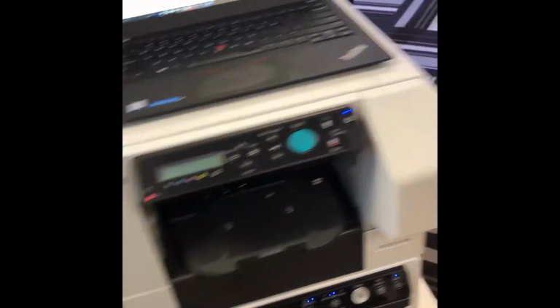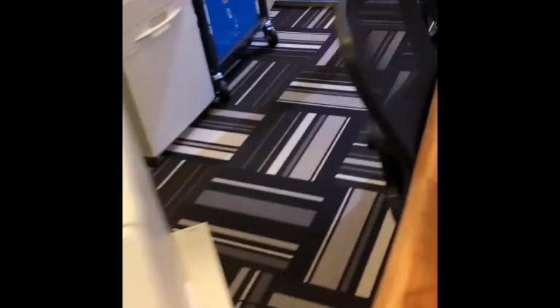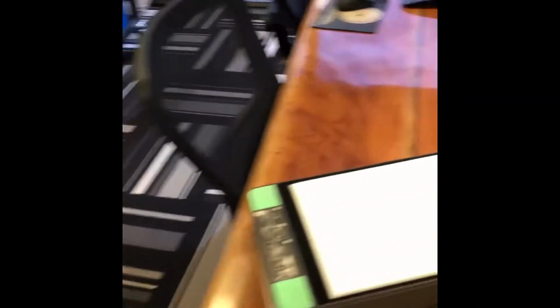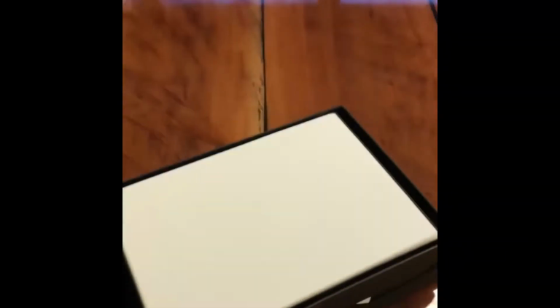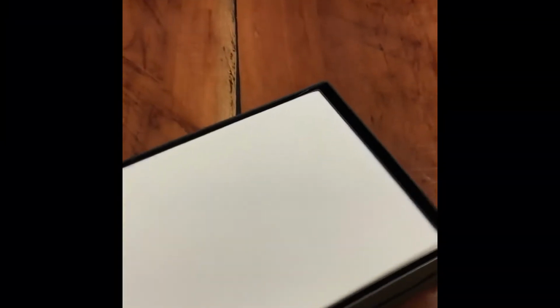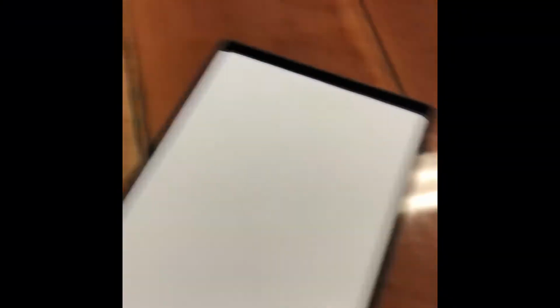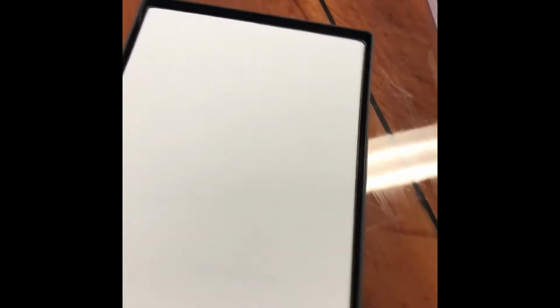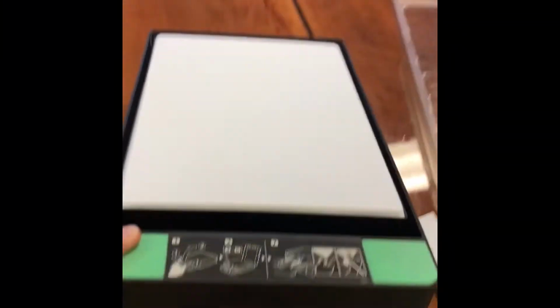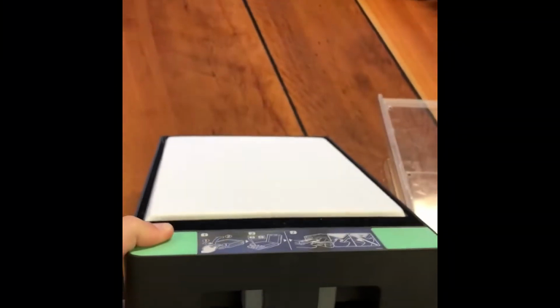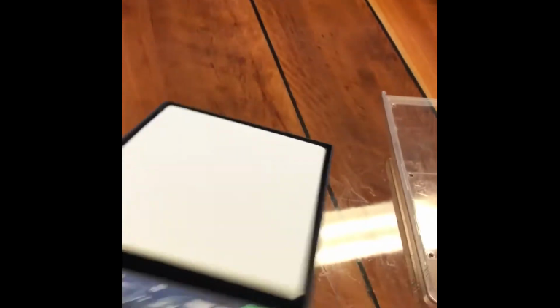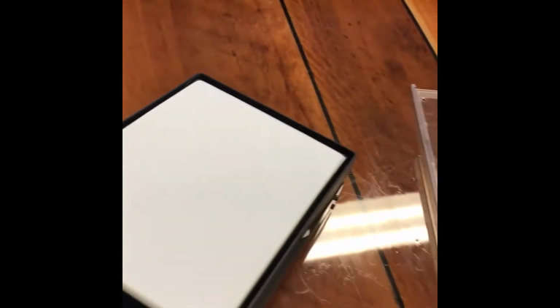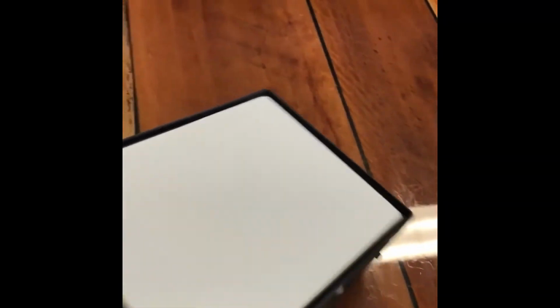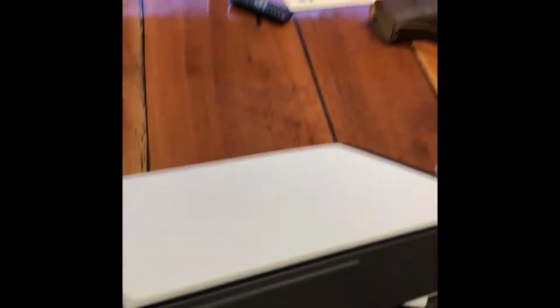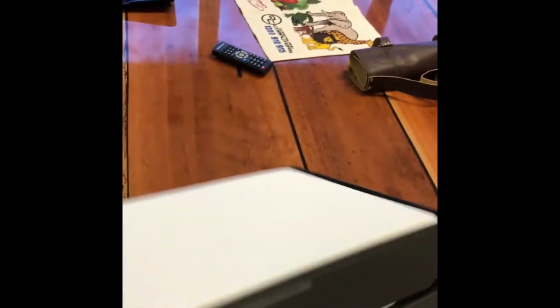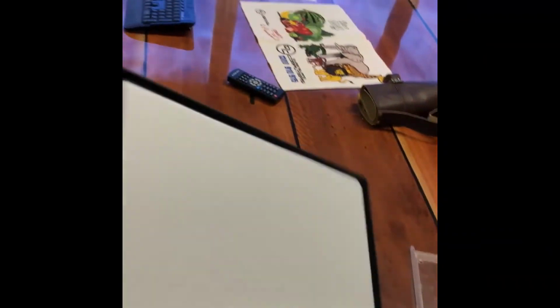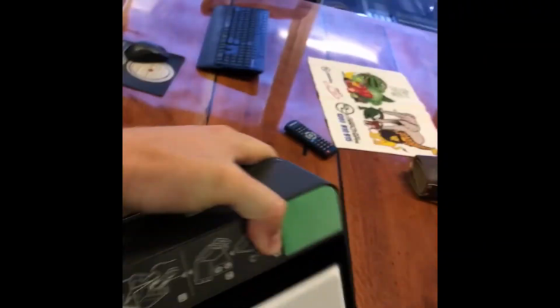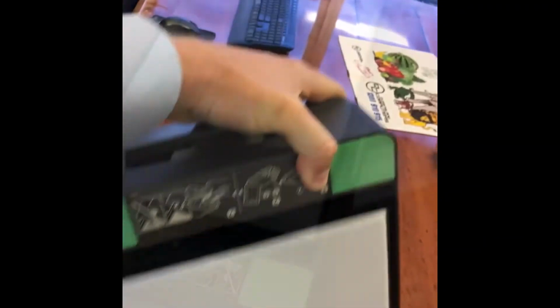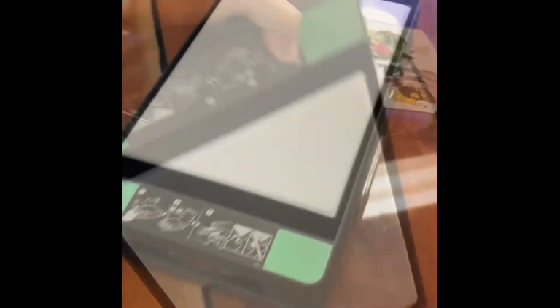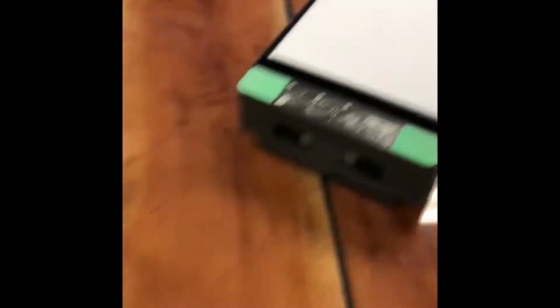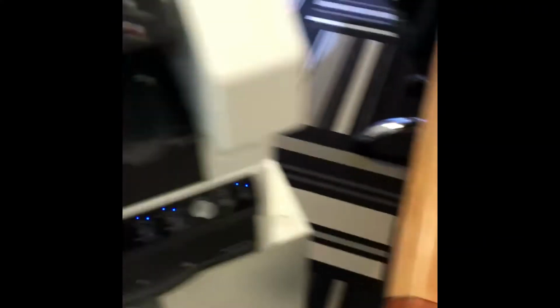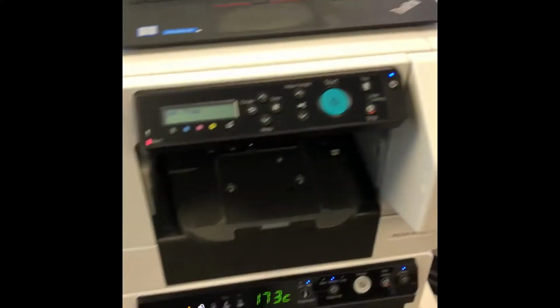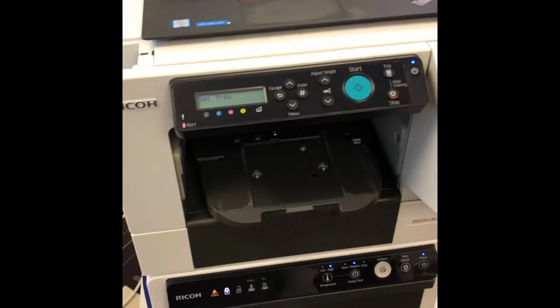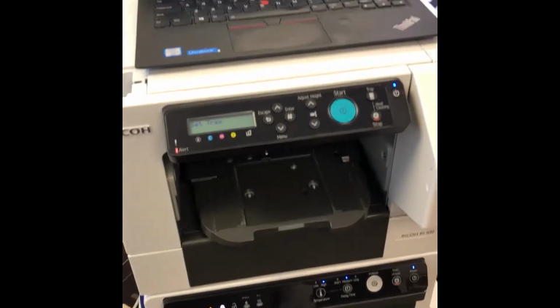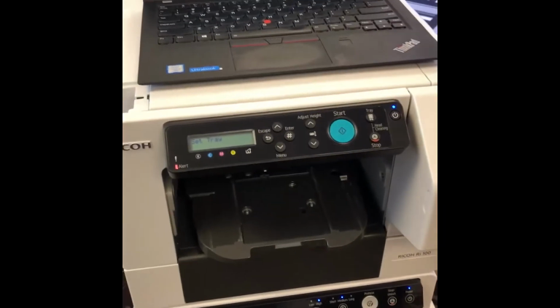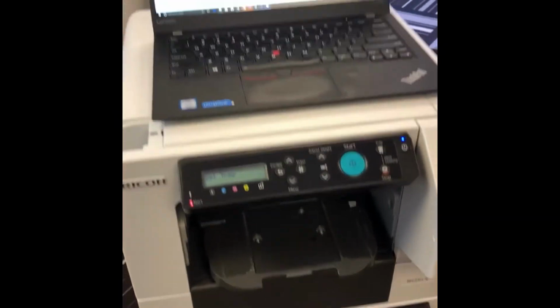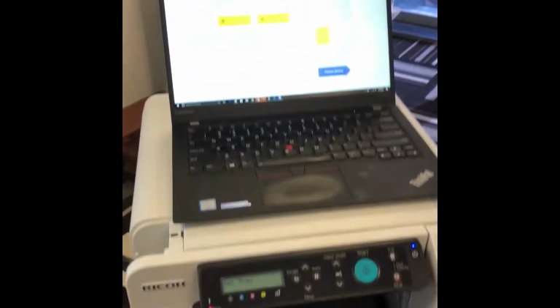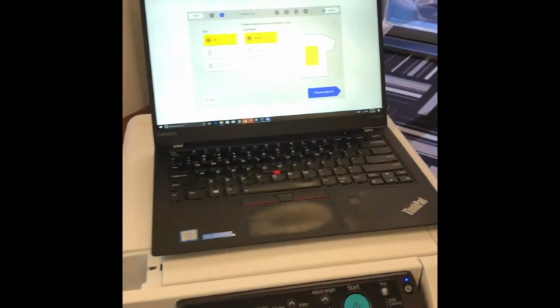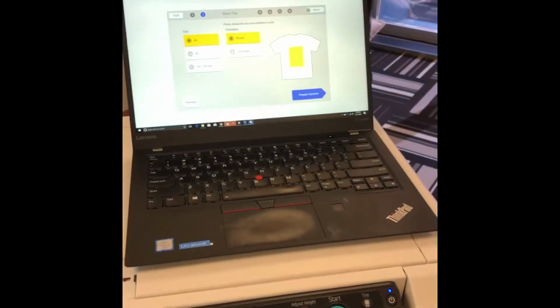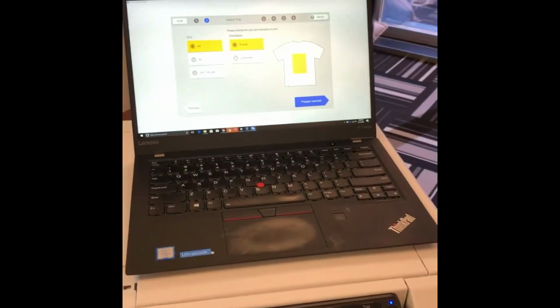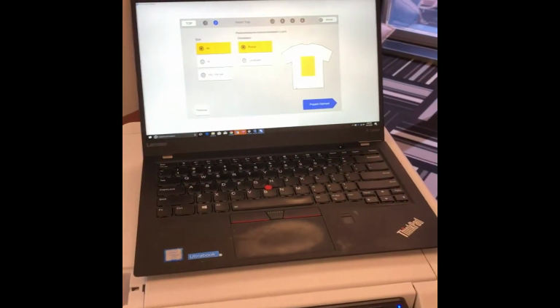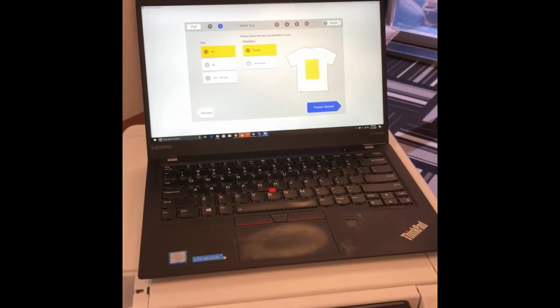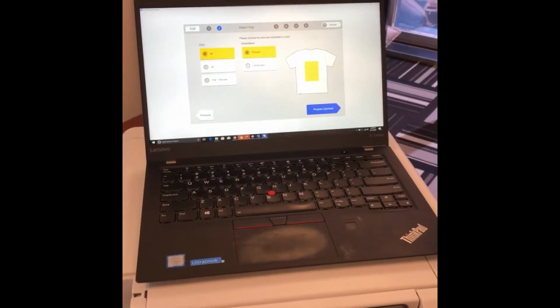The shirt is loaded into a tray as you can see here, and once you're ready to print, you can print straight from your normal desktop or laptop PC.